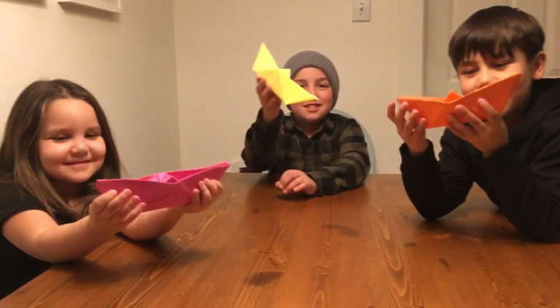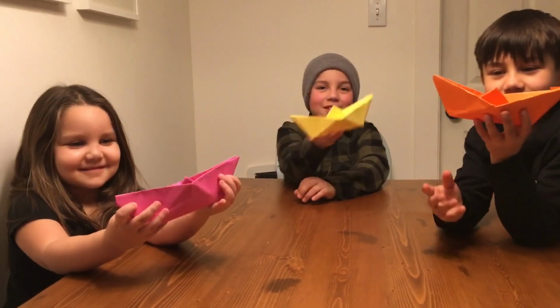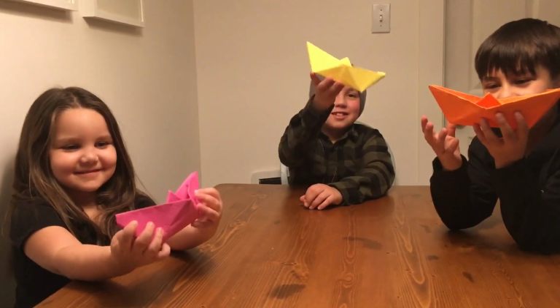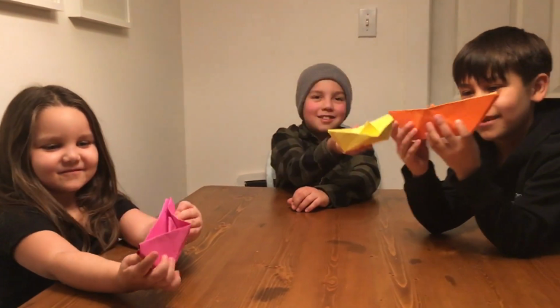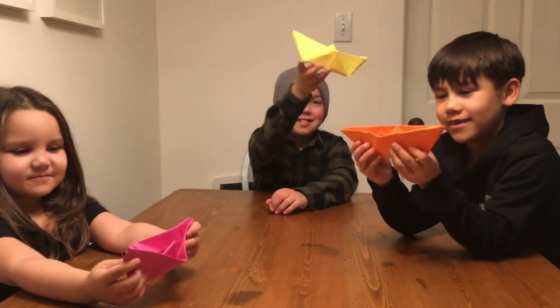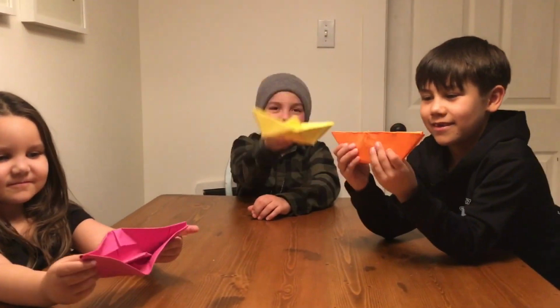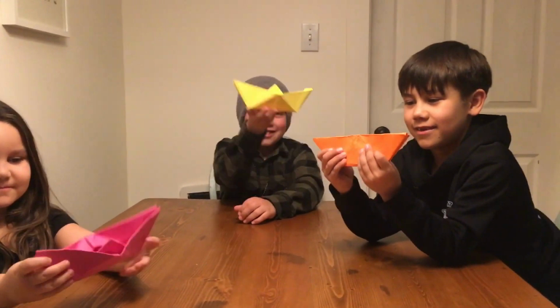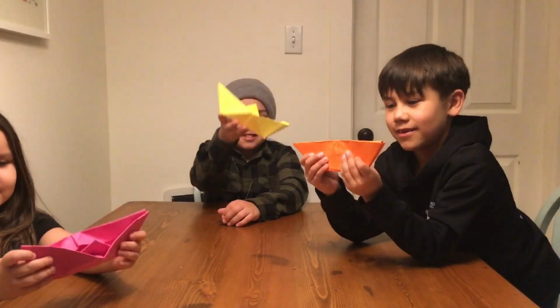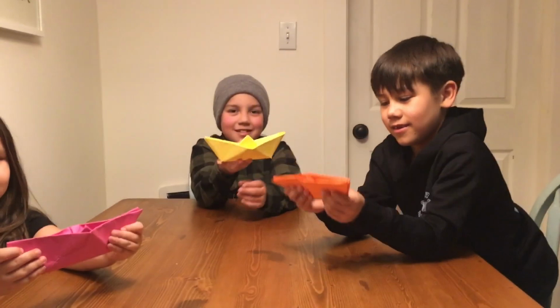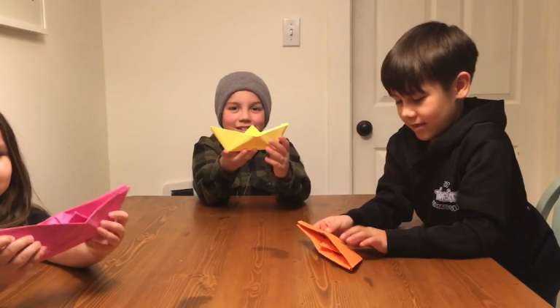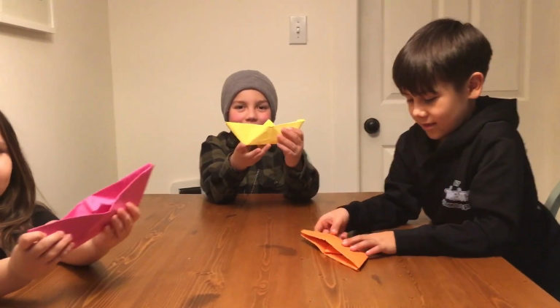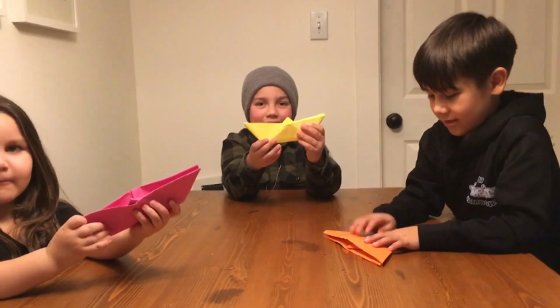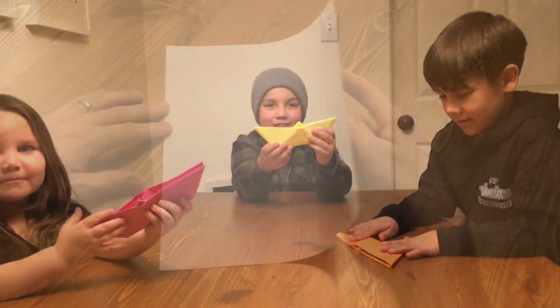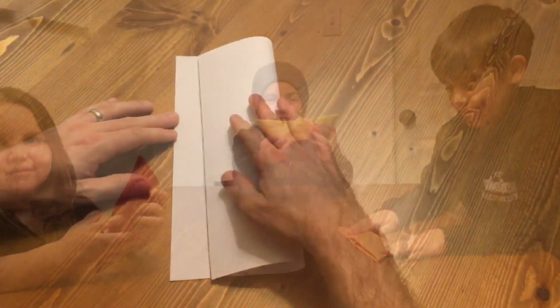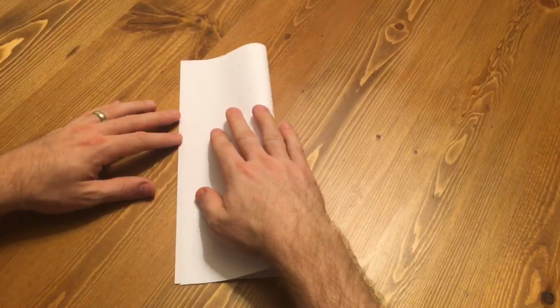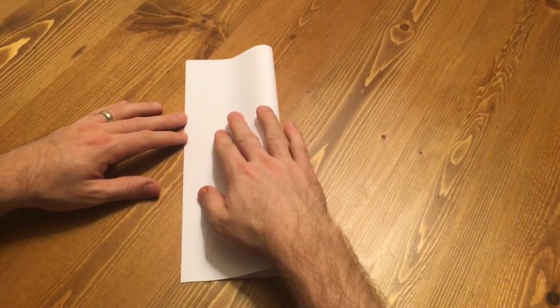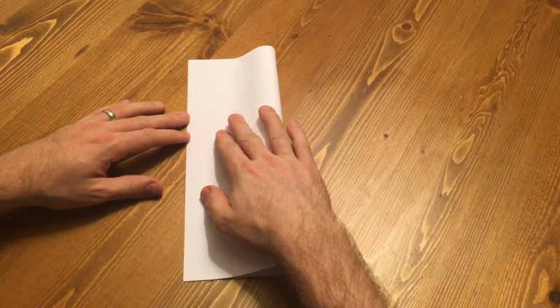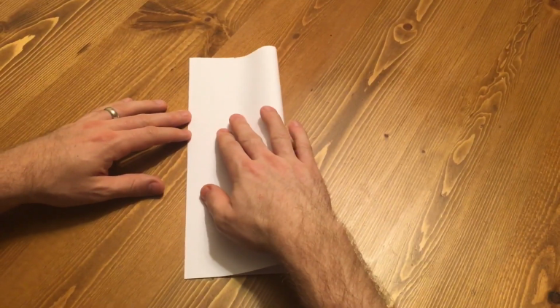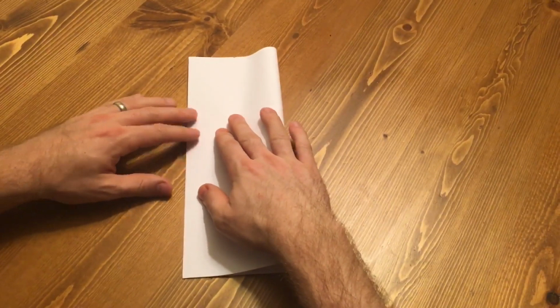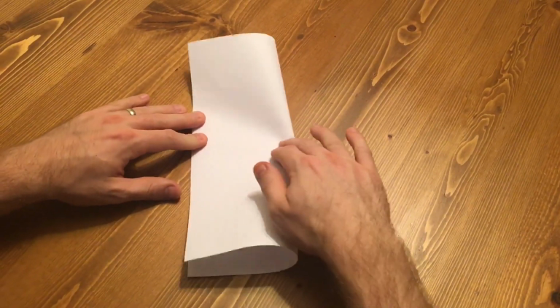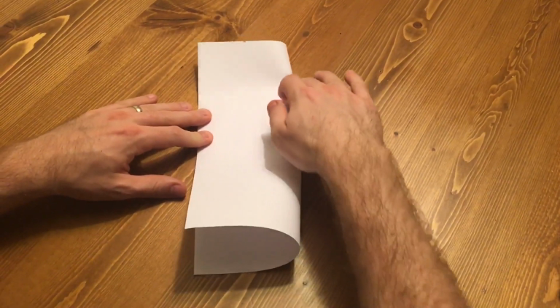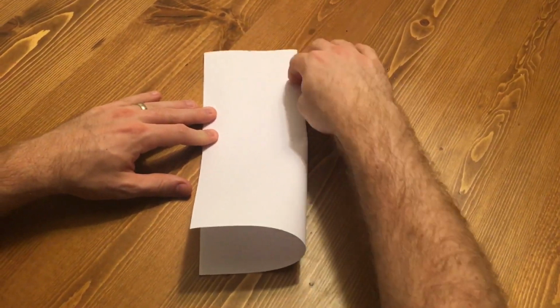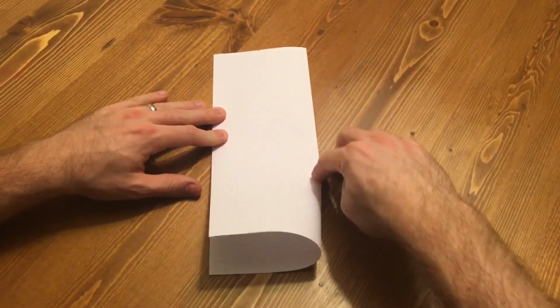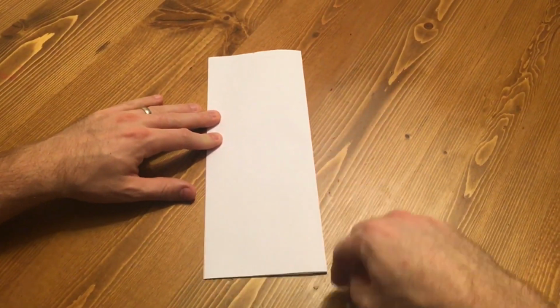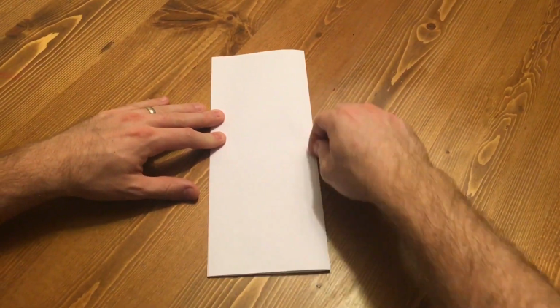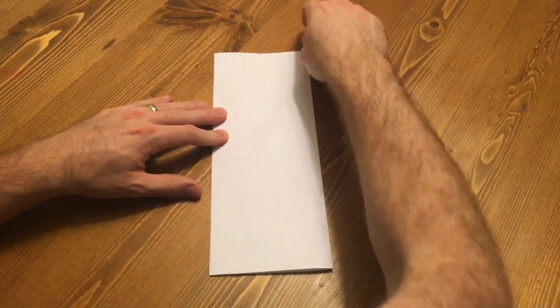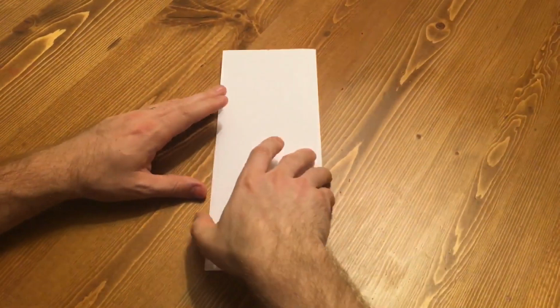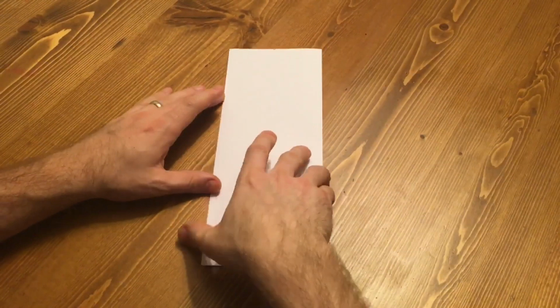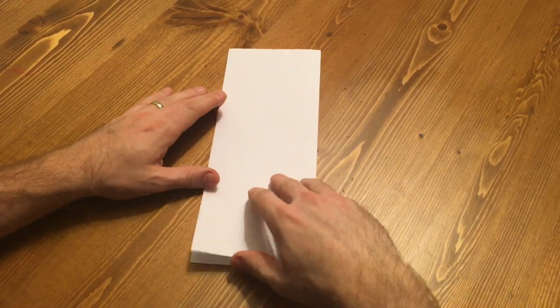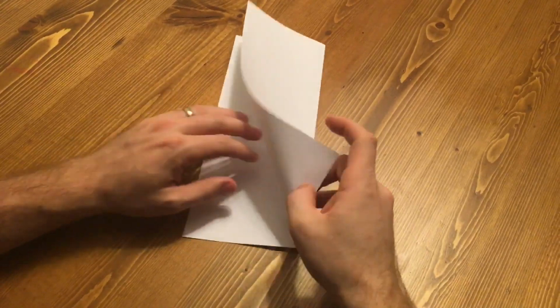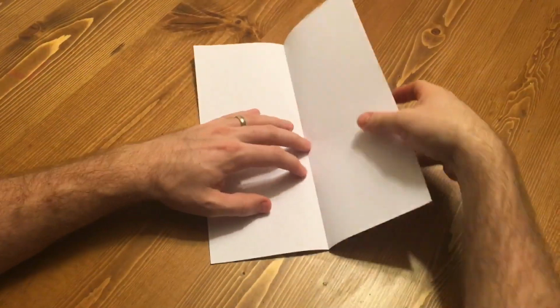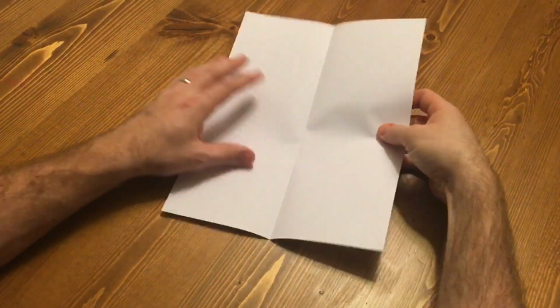Since you couldn't quite see what the kids were doing there, here's some more detailed instructions. Start by folding the paper lengthwise, open it, and fold it widthwise.